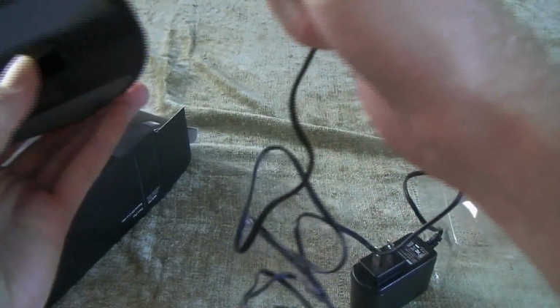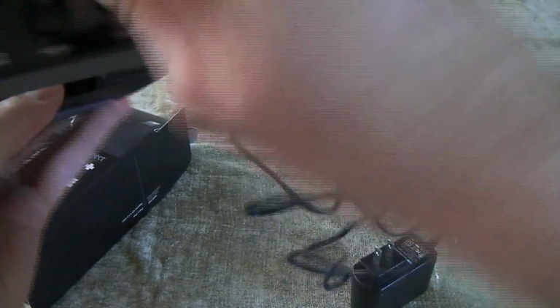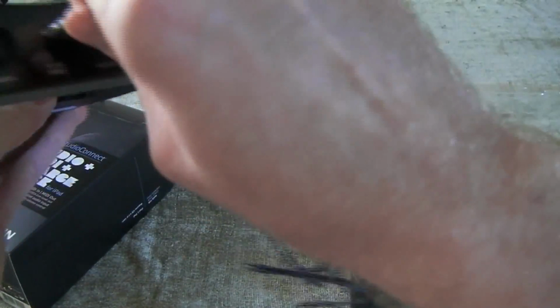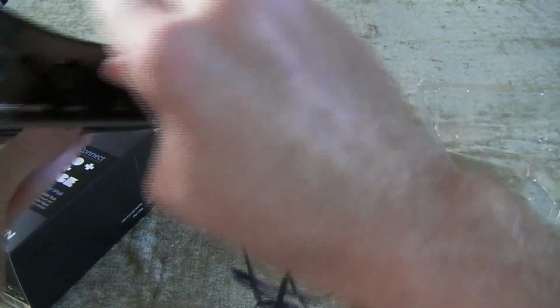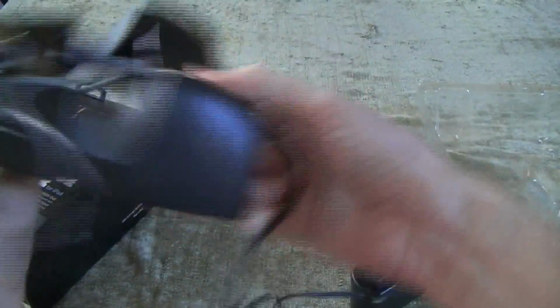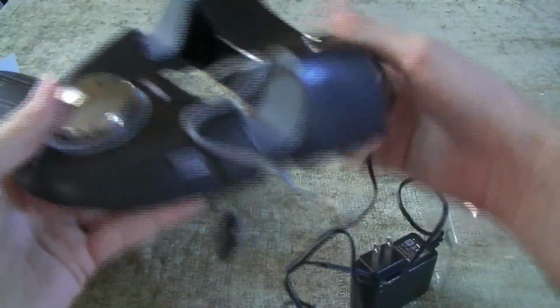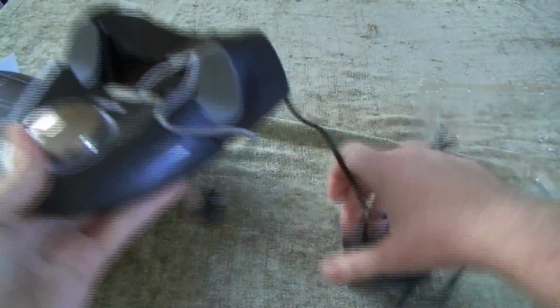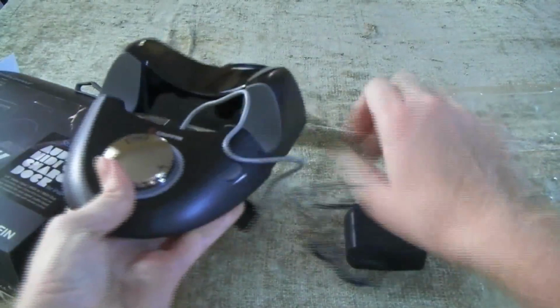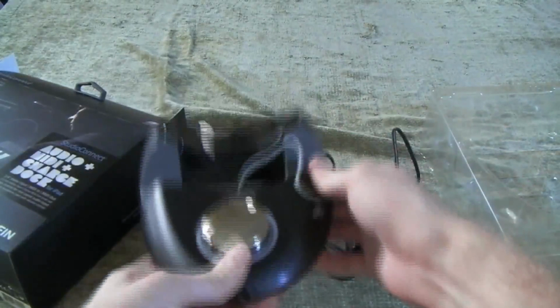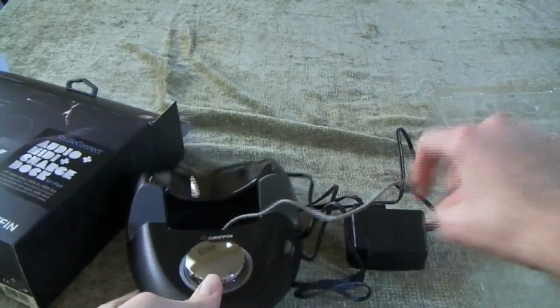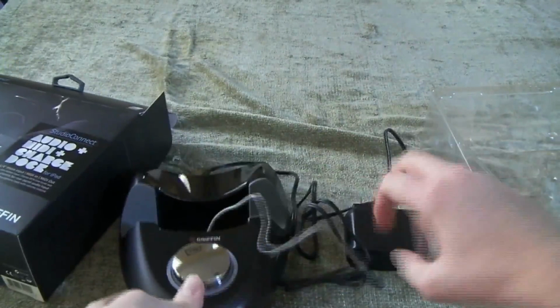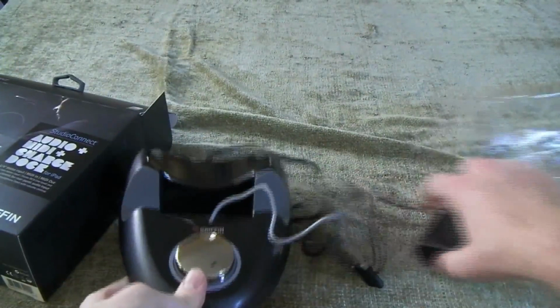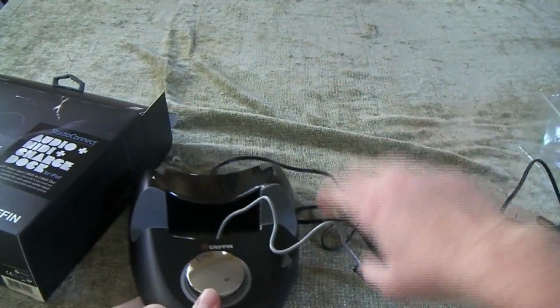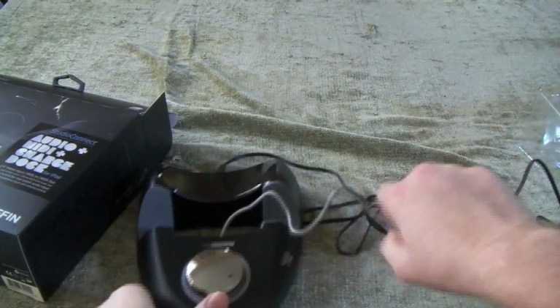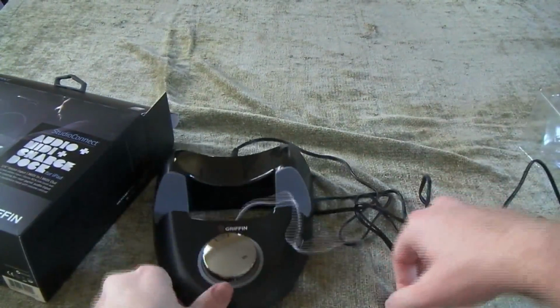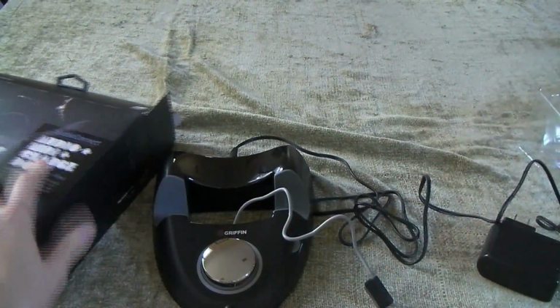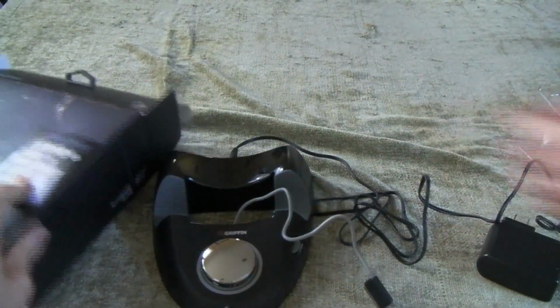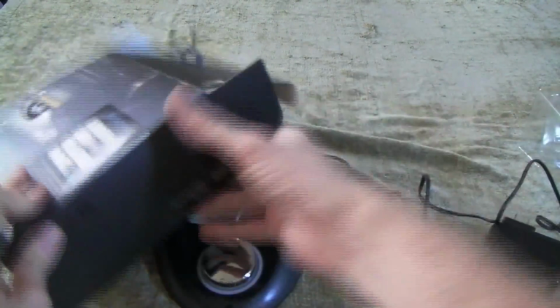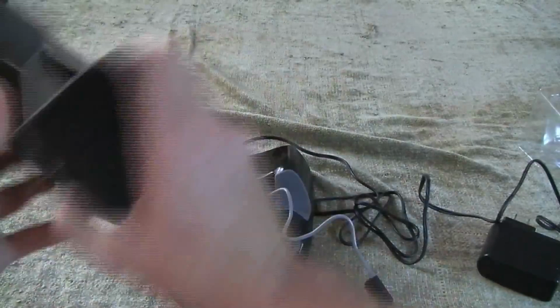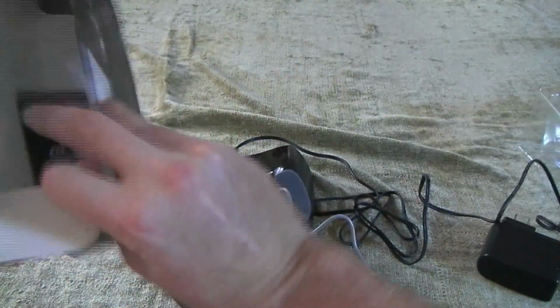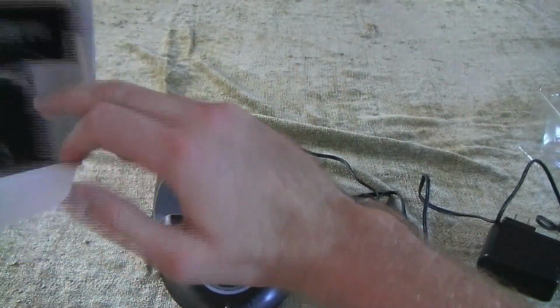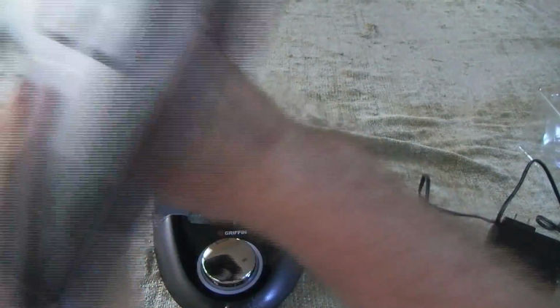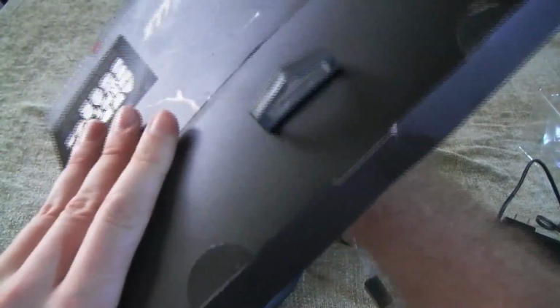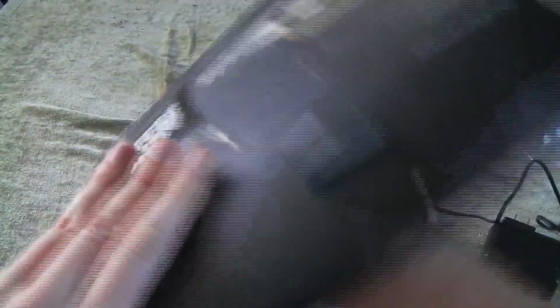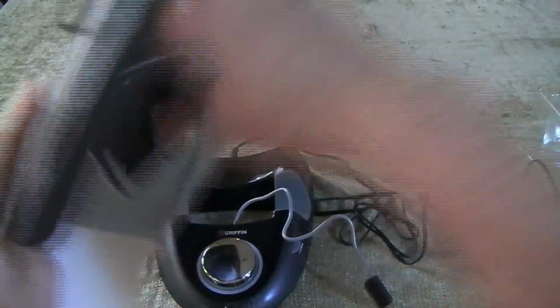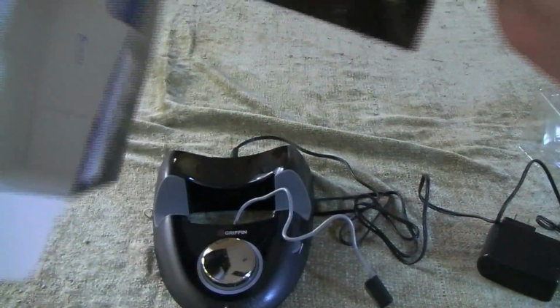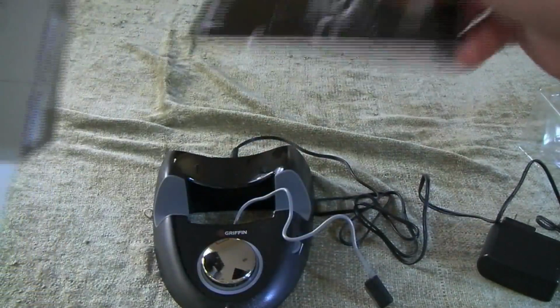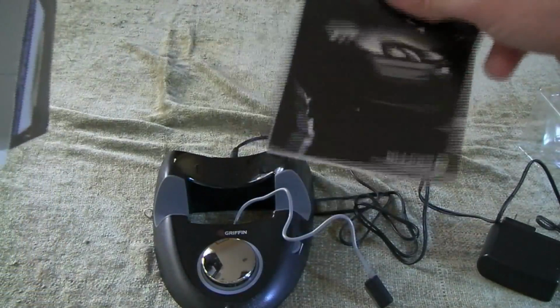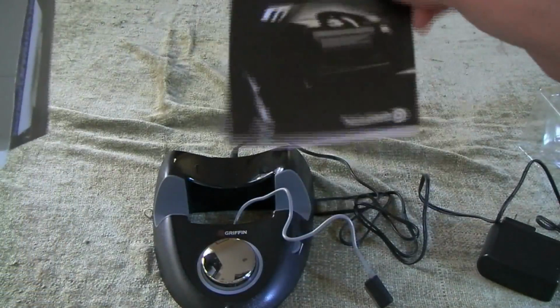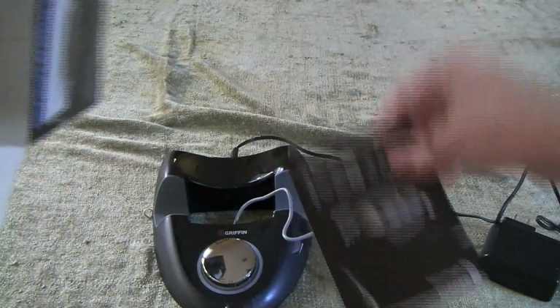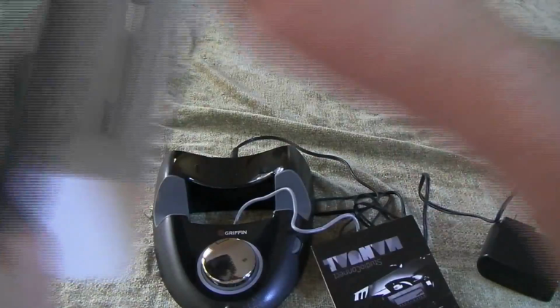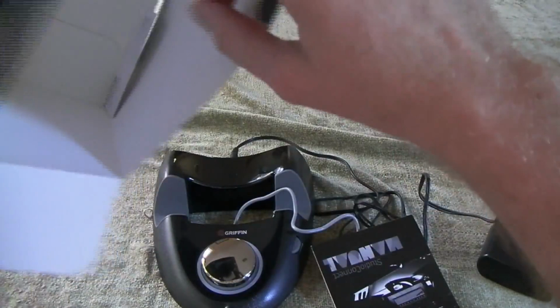And it looks like it comes with a little instruction manual. And that's about it.